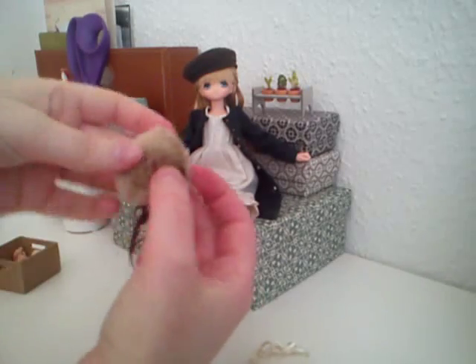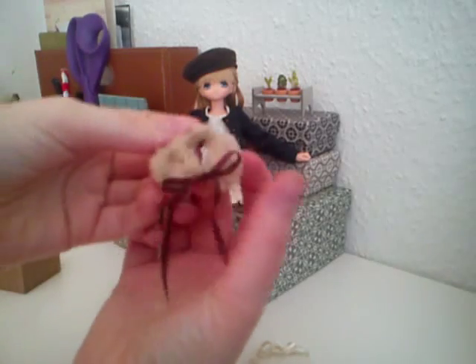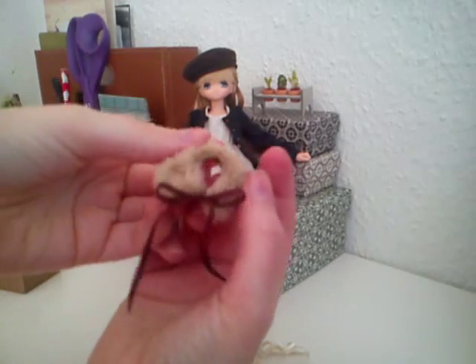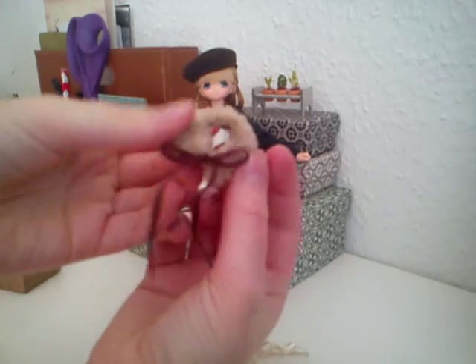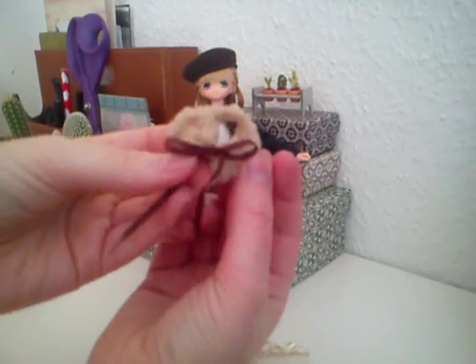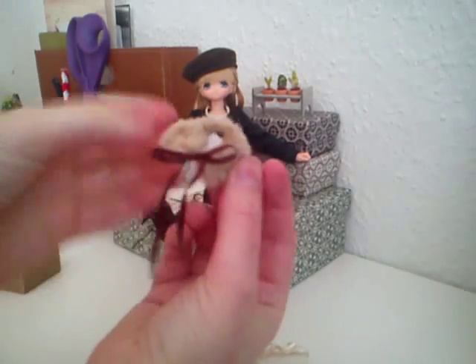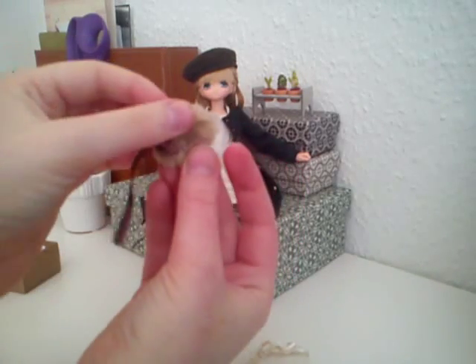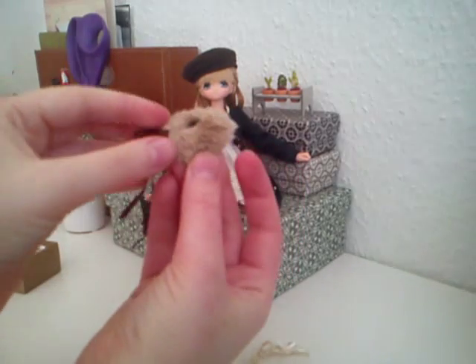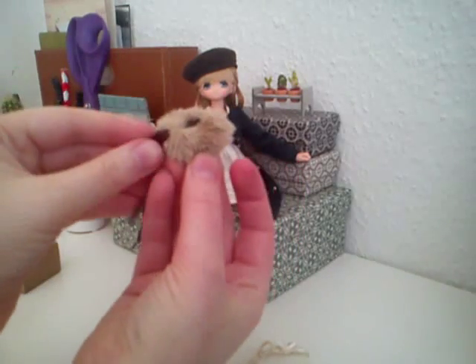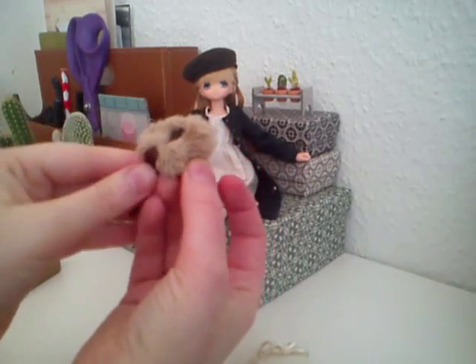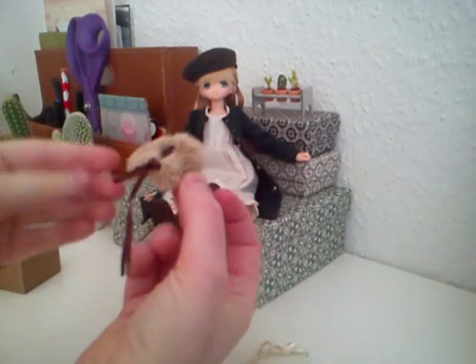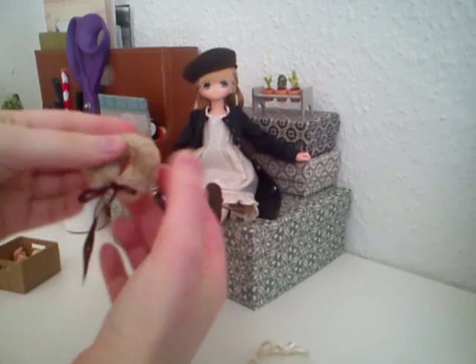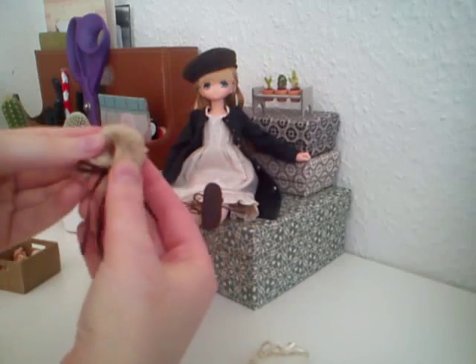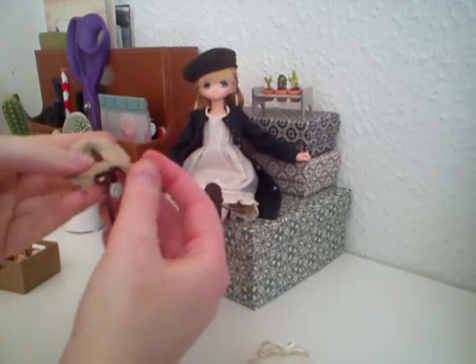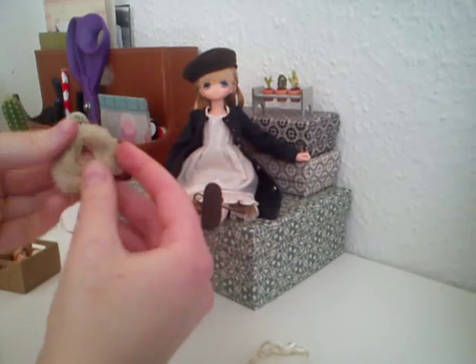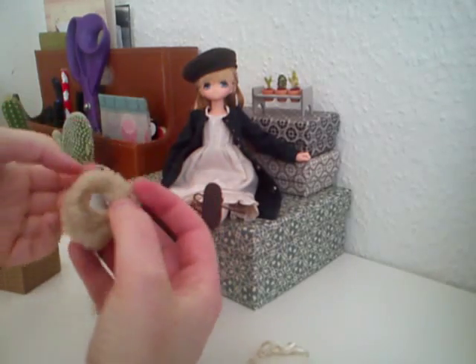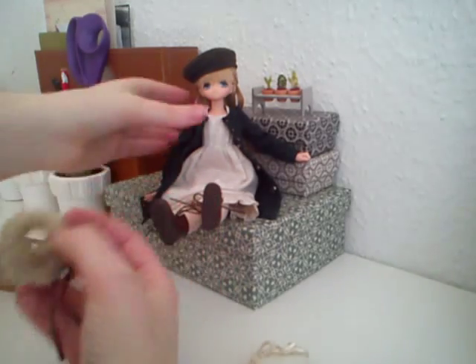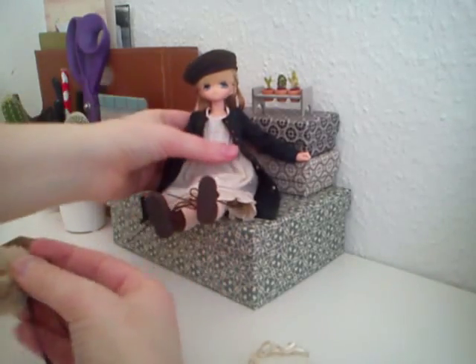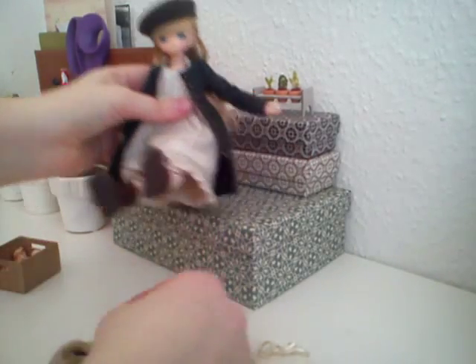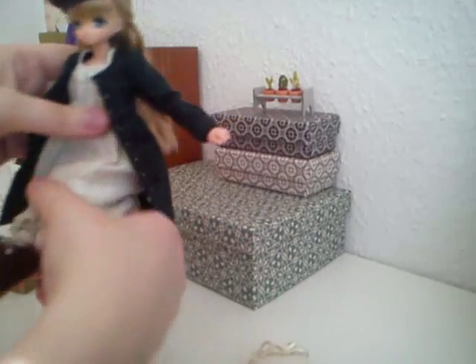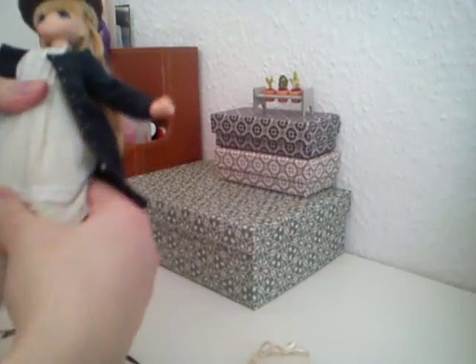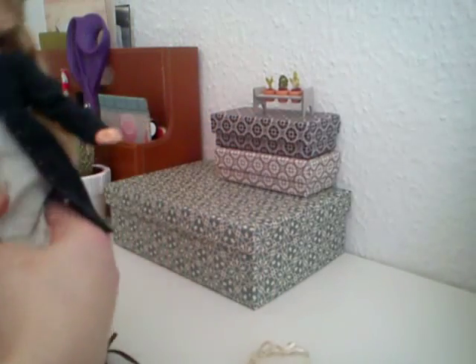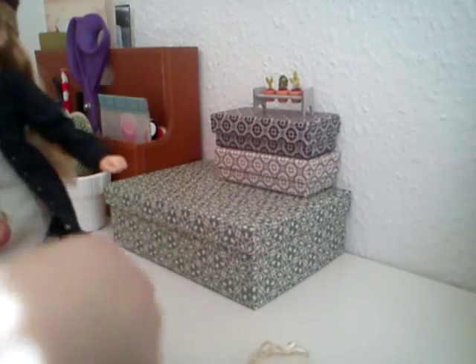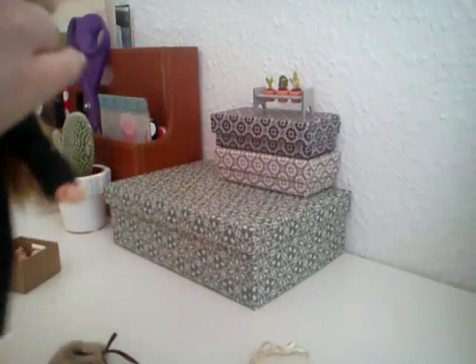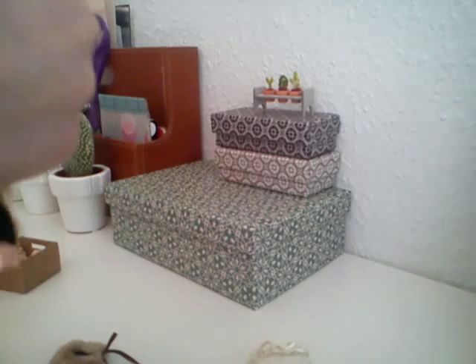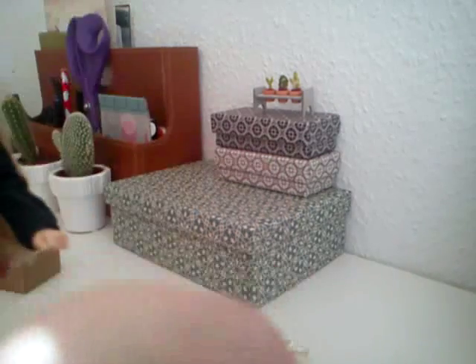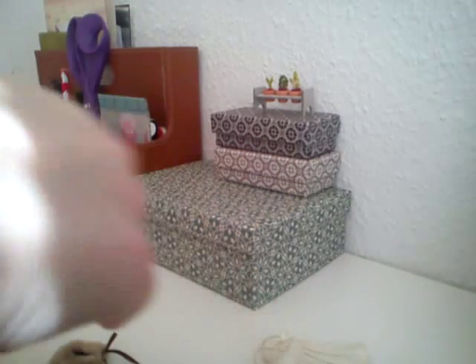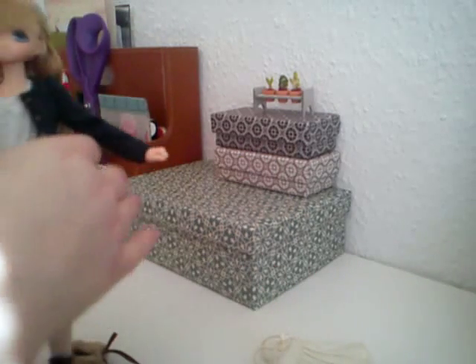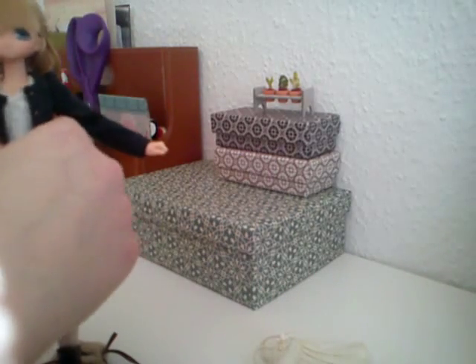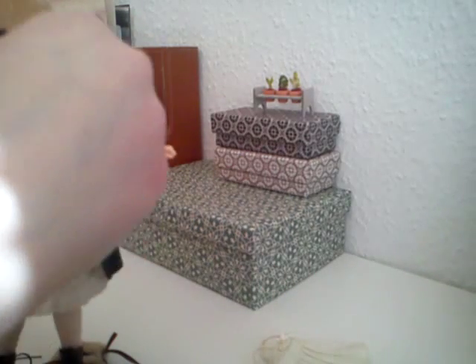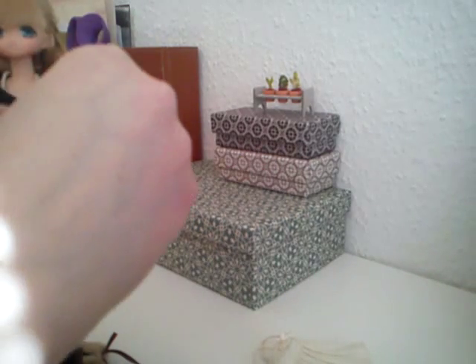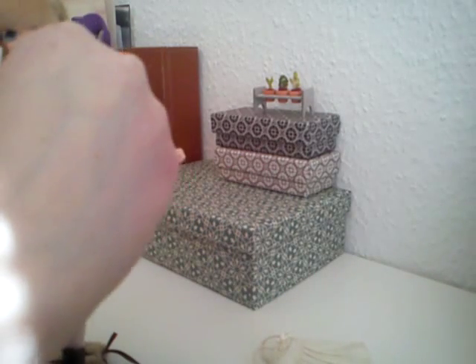She came with this little collar, and as soon as you put this on her, it looks like she goes into kind of a winter mode. She's really adorable with it.